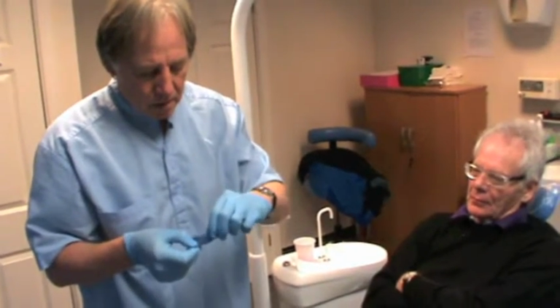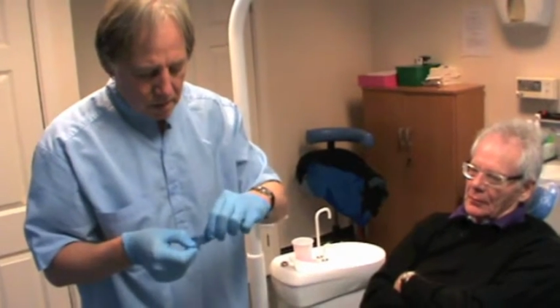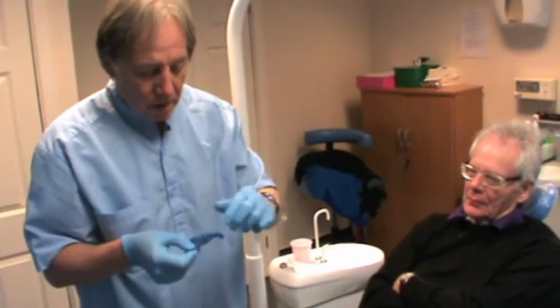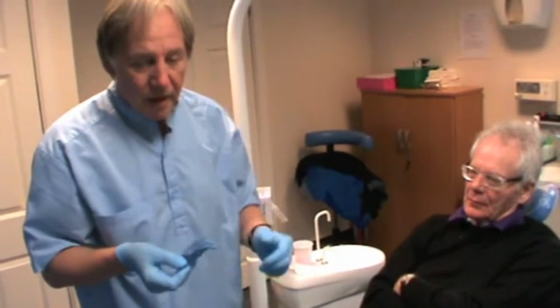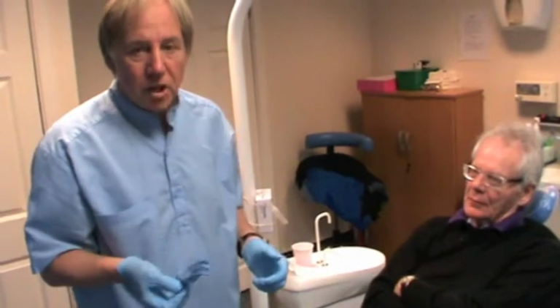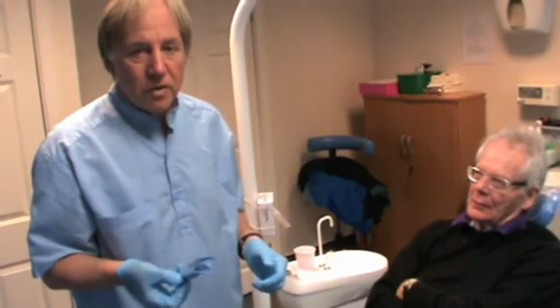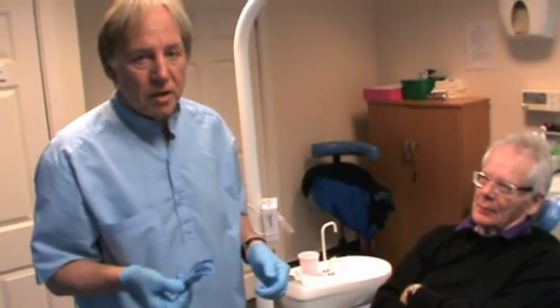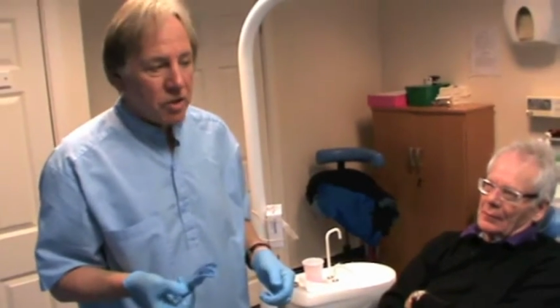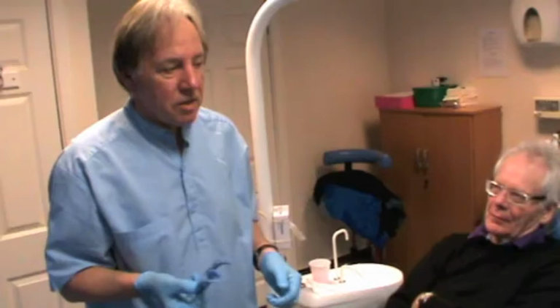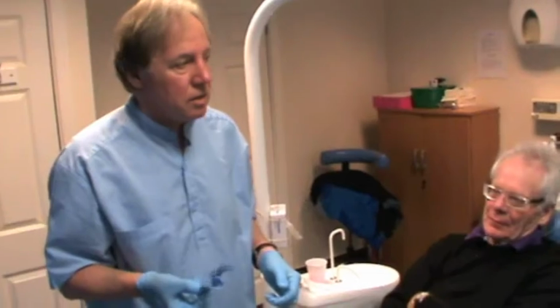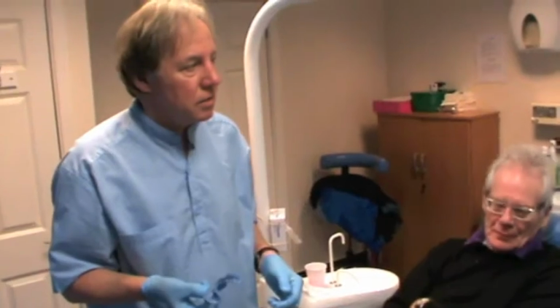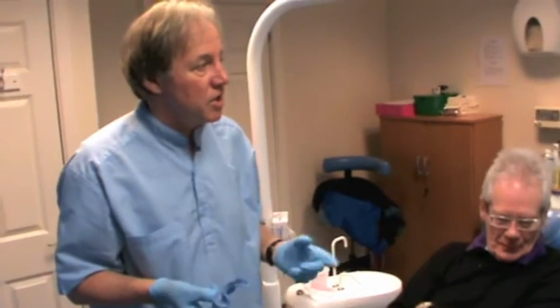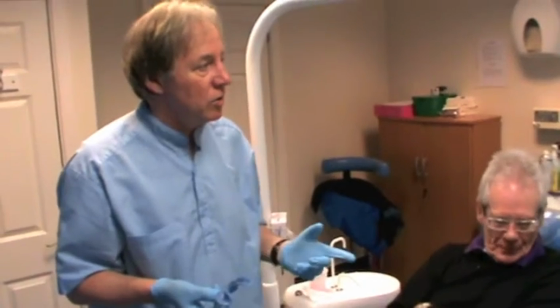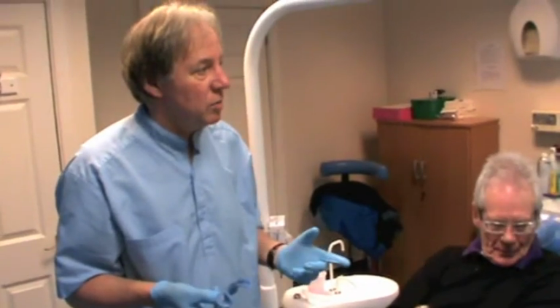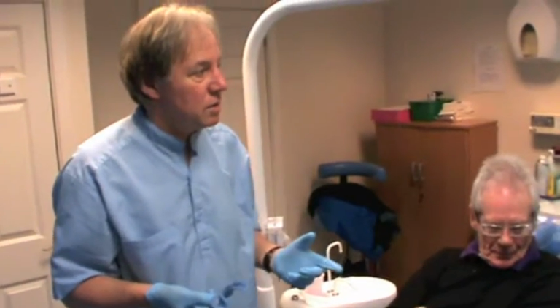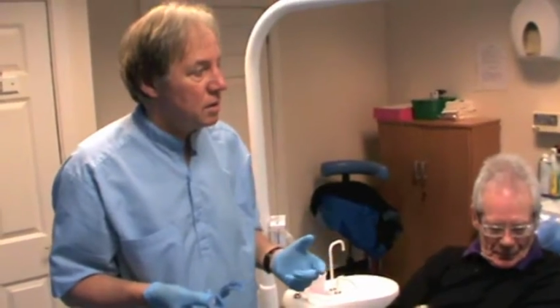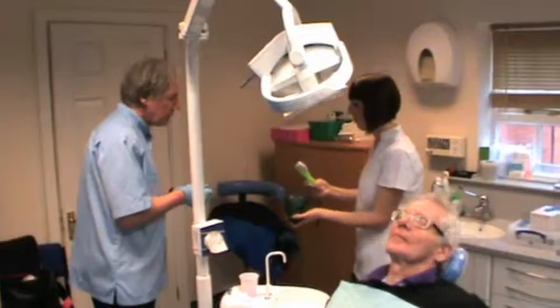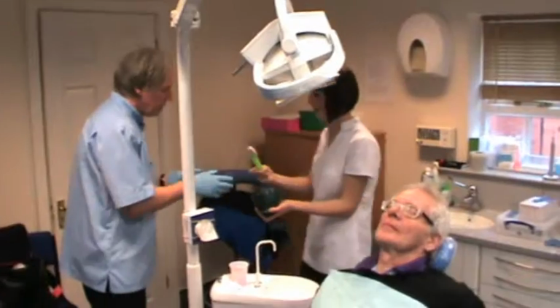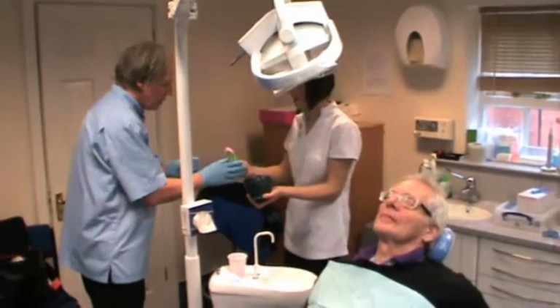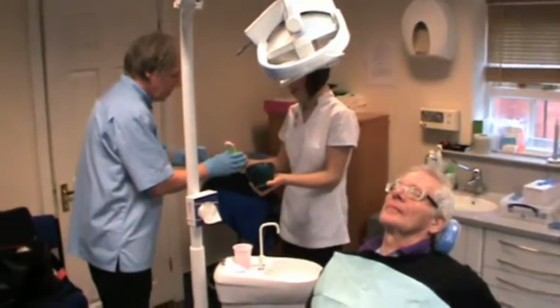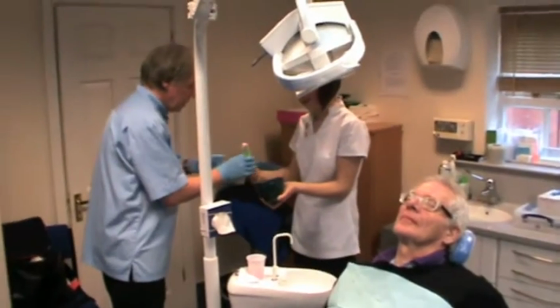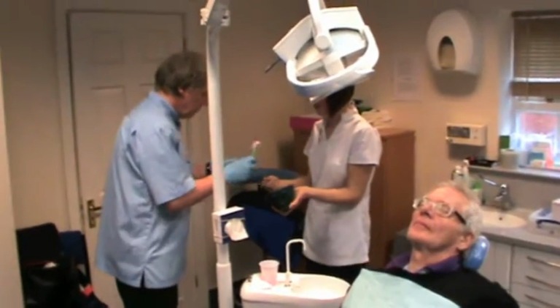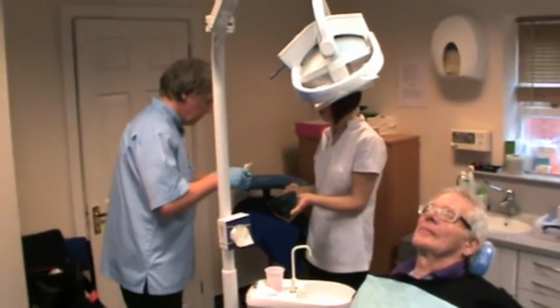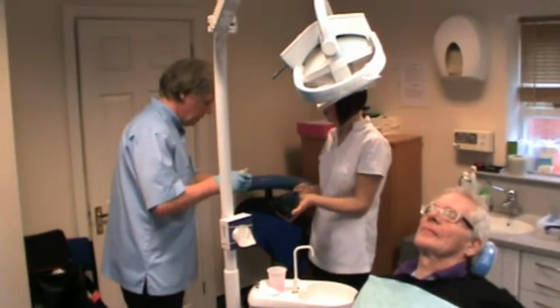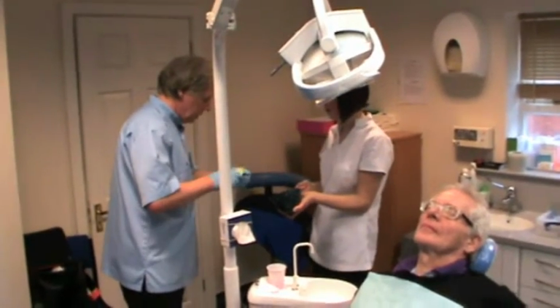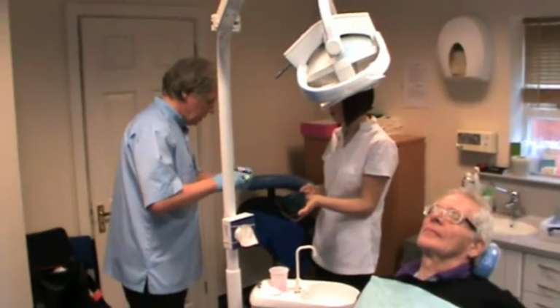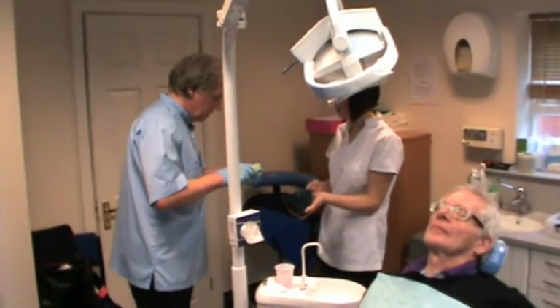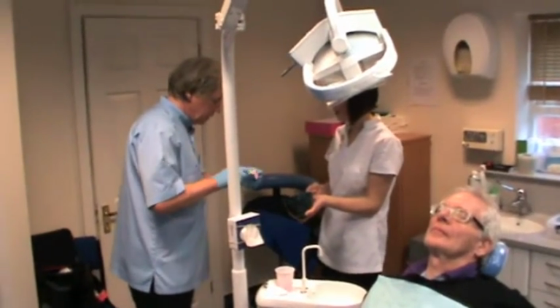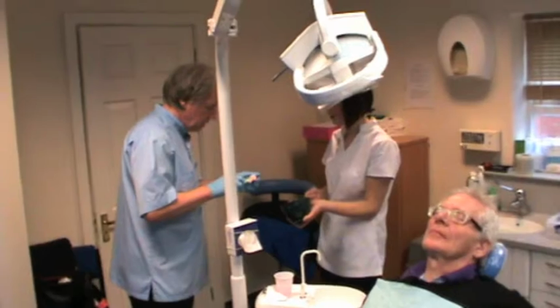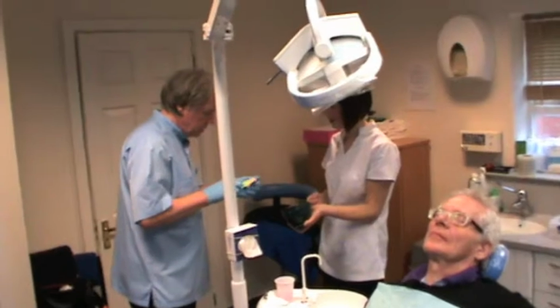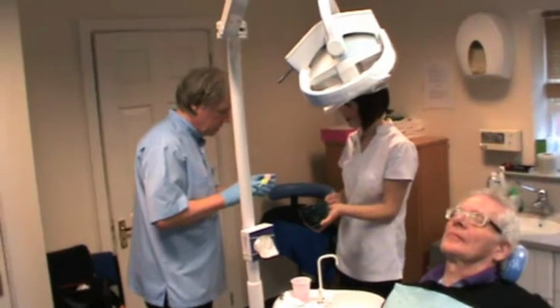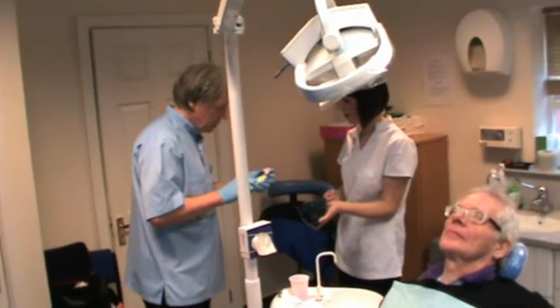Then load the alginate — a single load. Carefully load the tray.